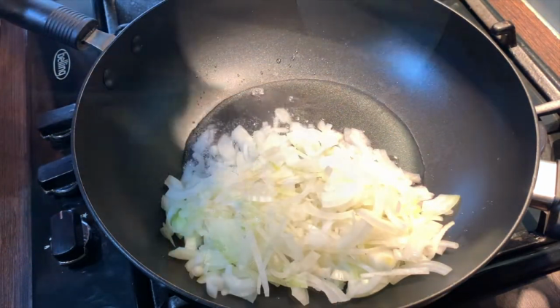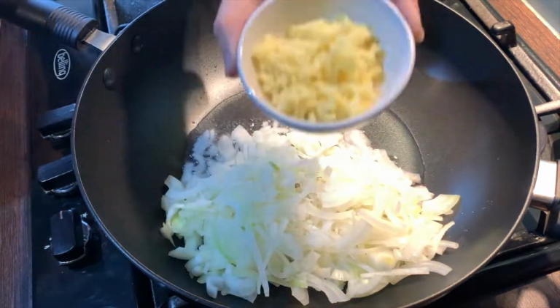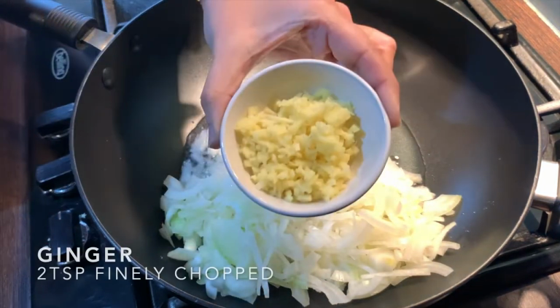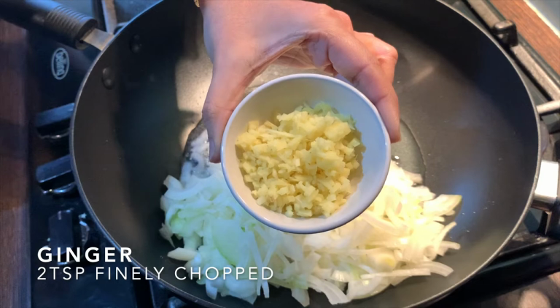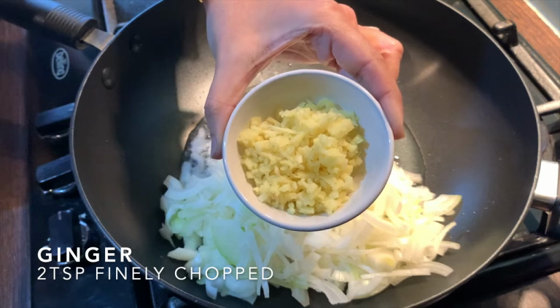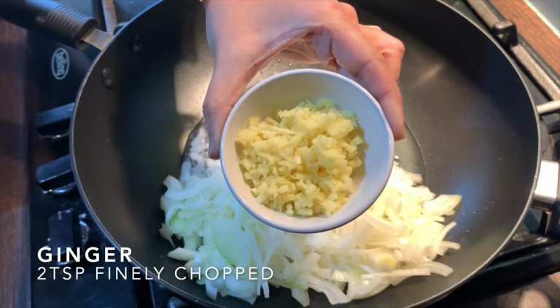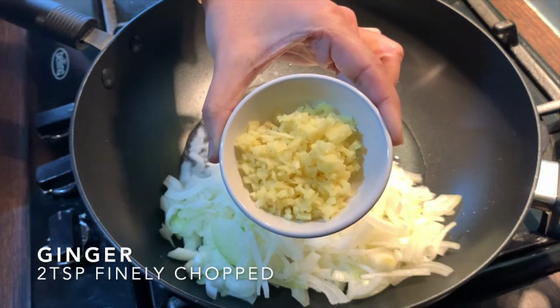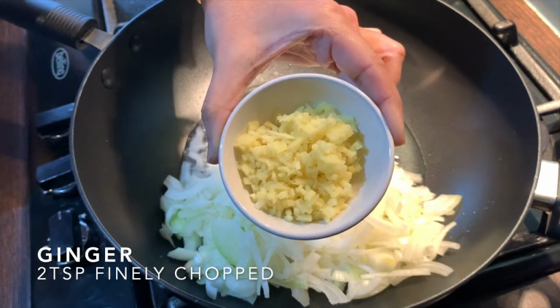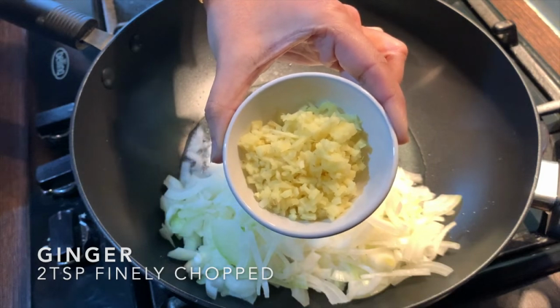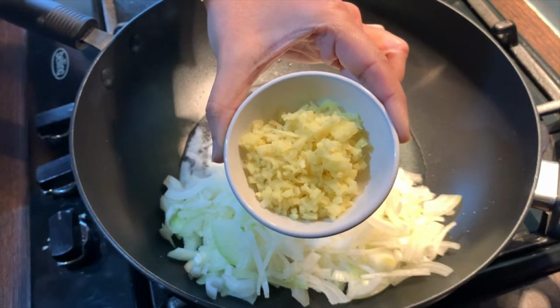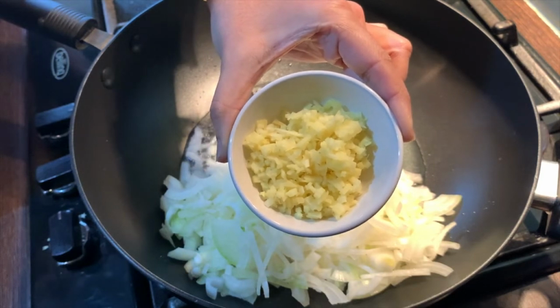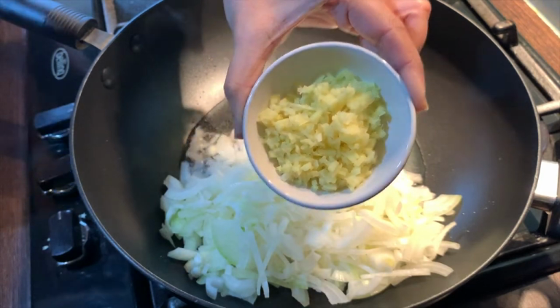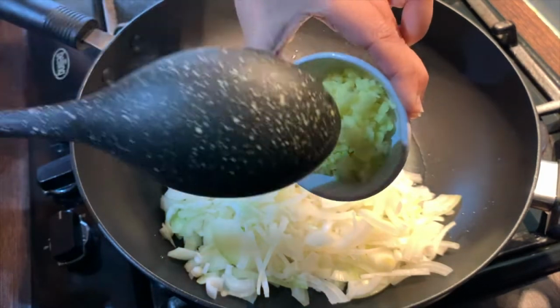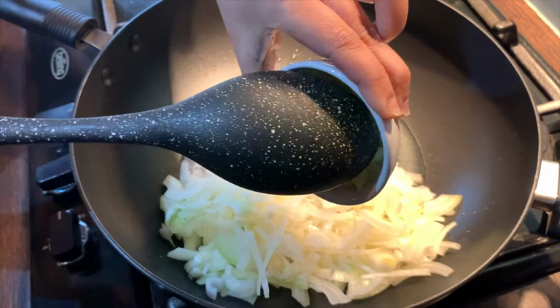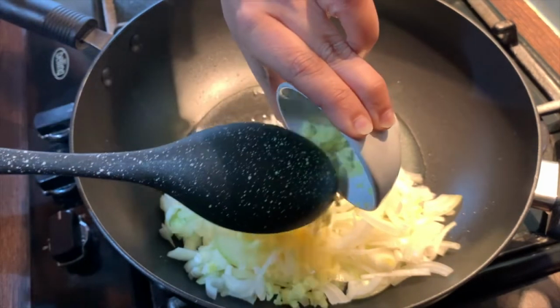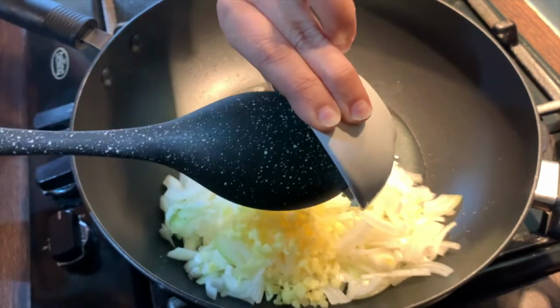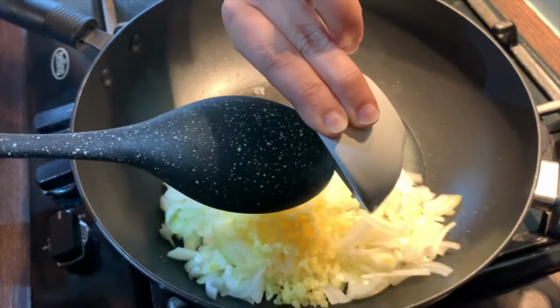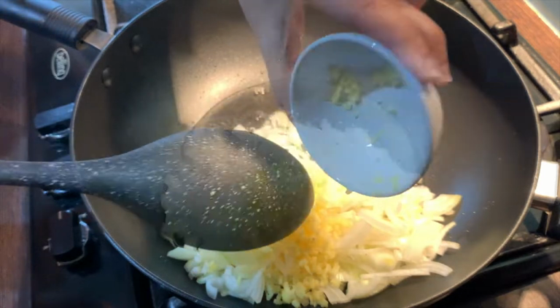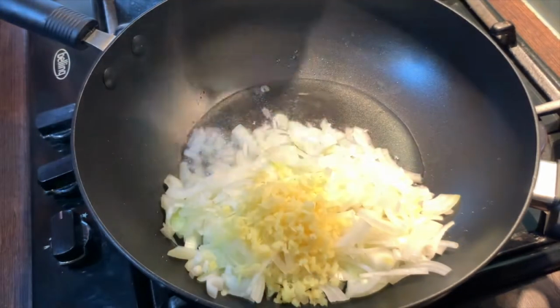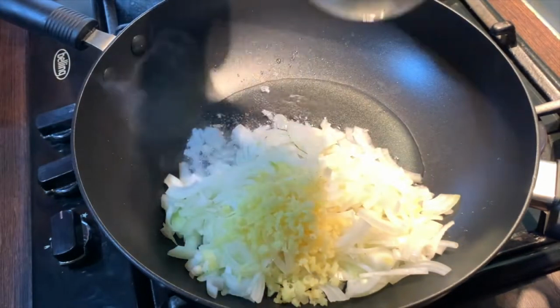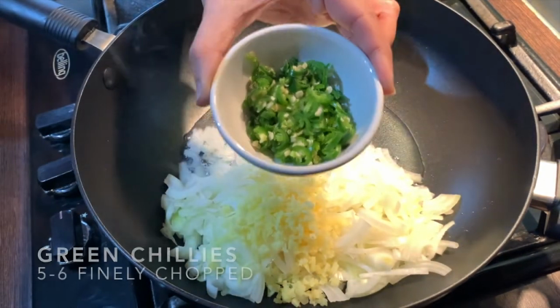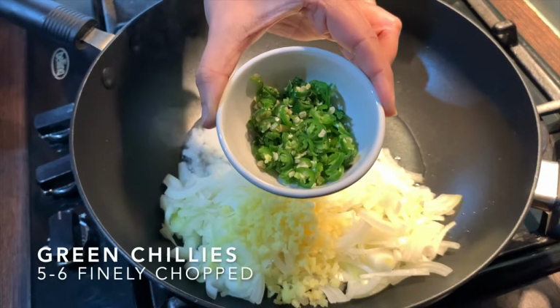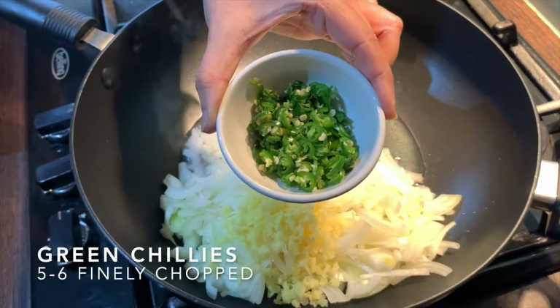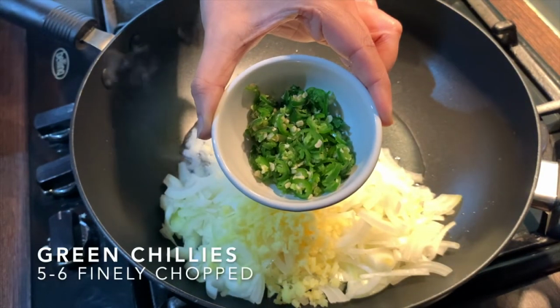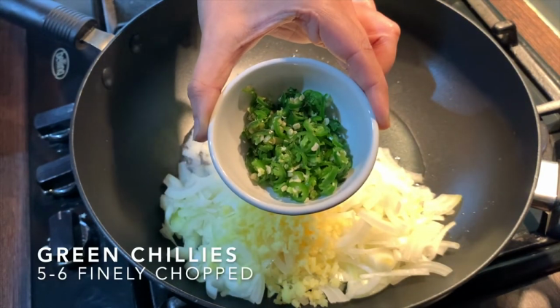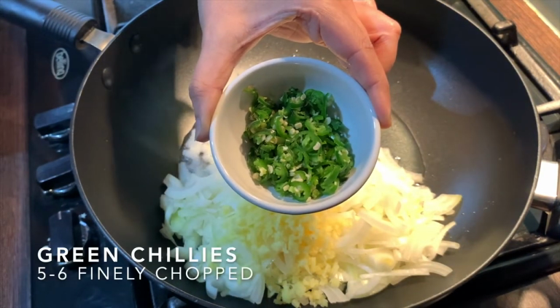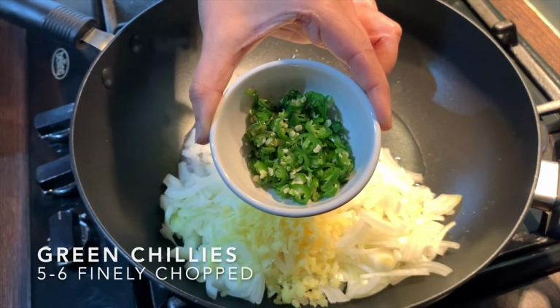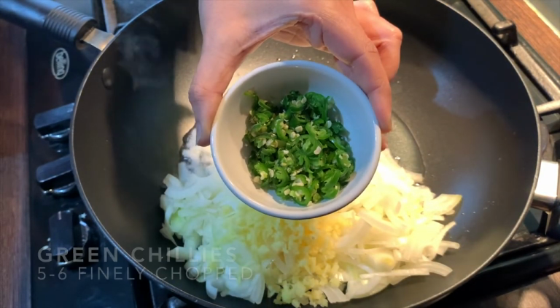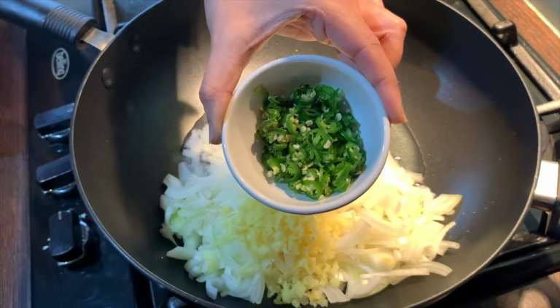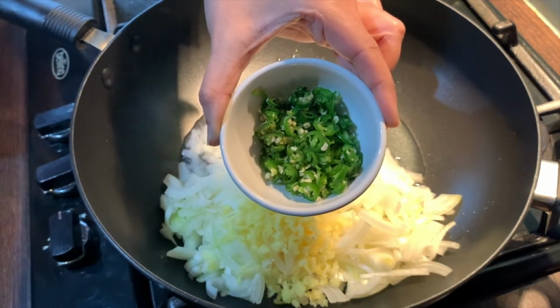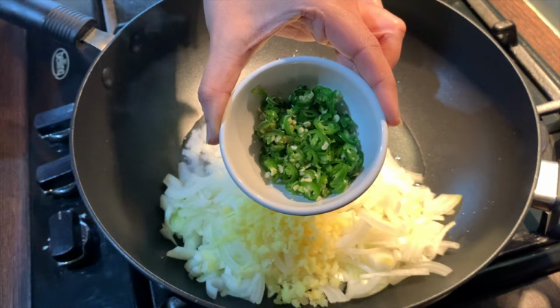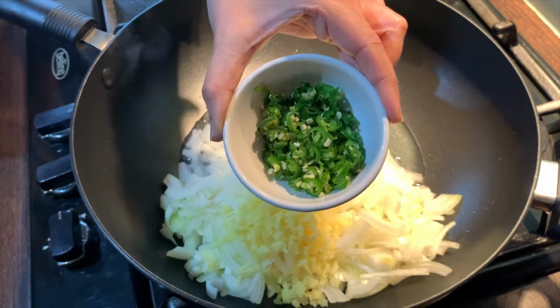Add in two full teaspoons of finely chopped fresh ginger. Add in five to six green chillies, finely chopped. This can be adjusted to your taste.